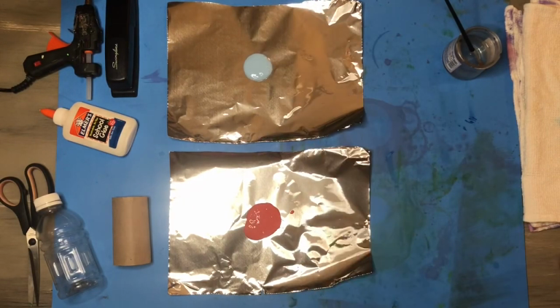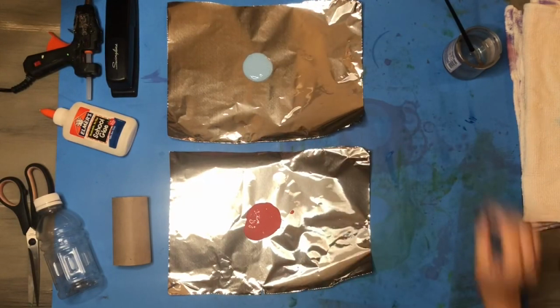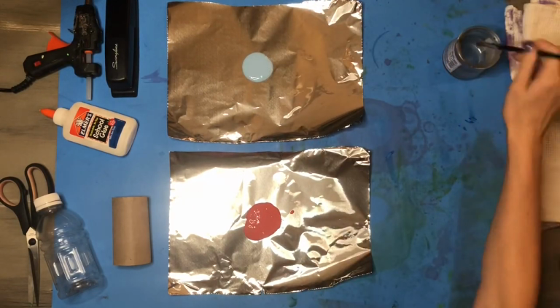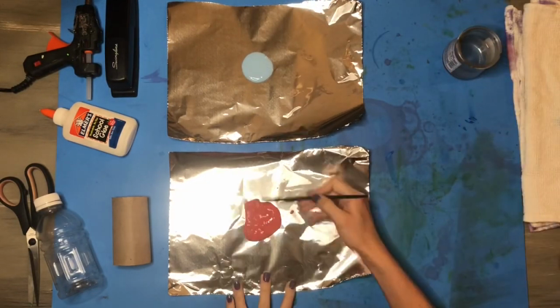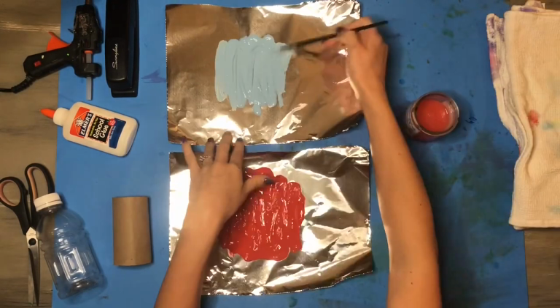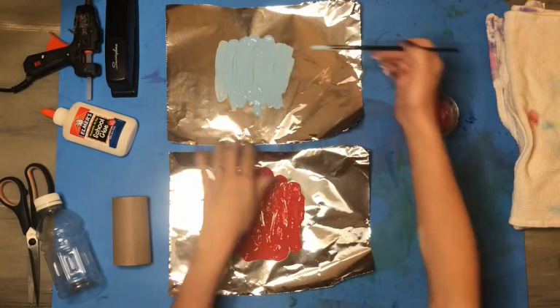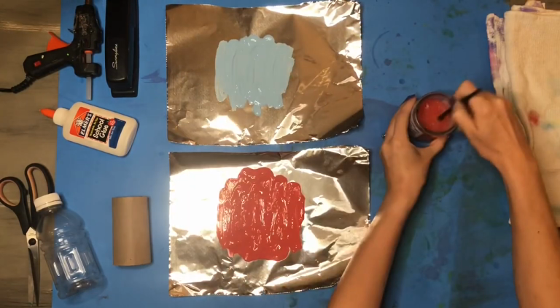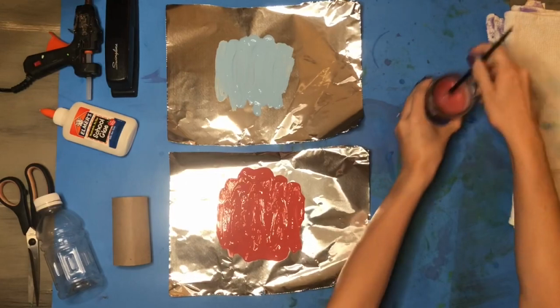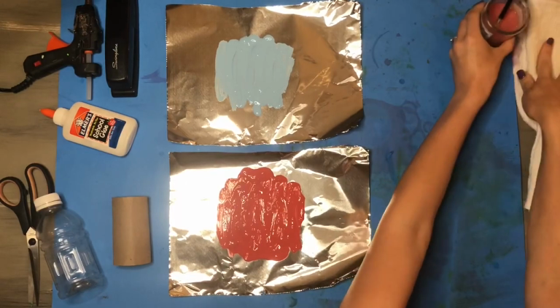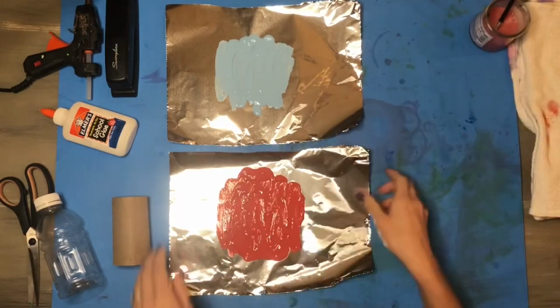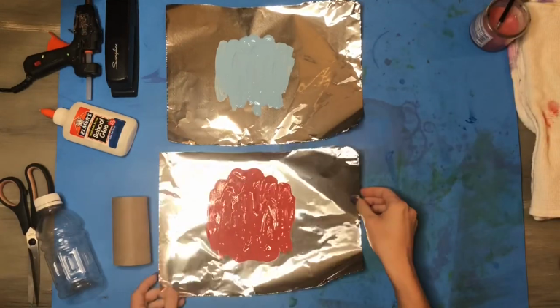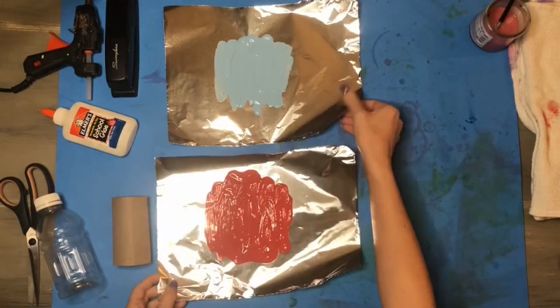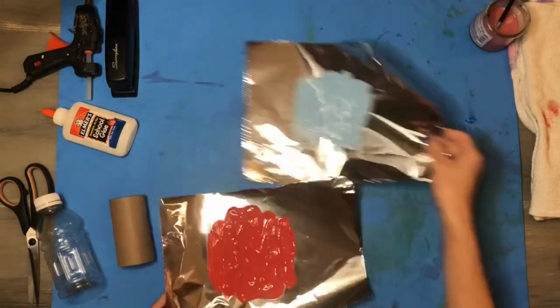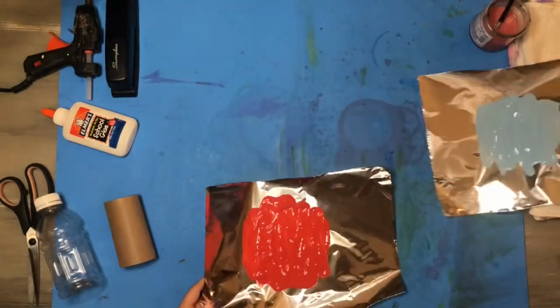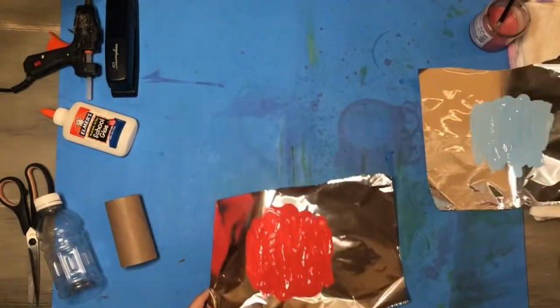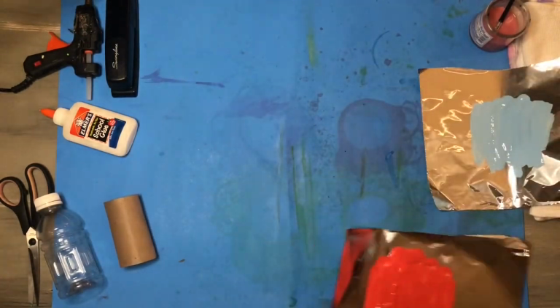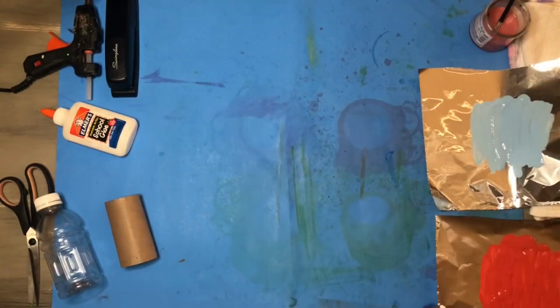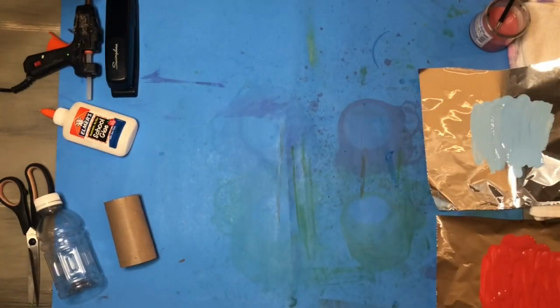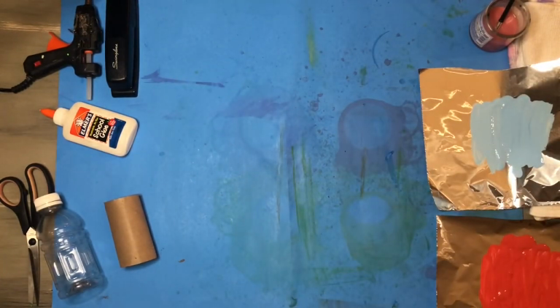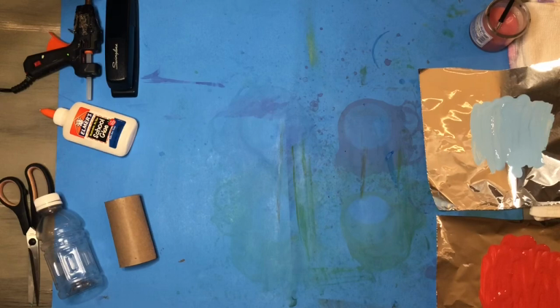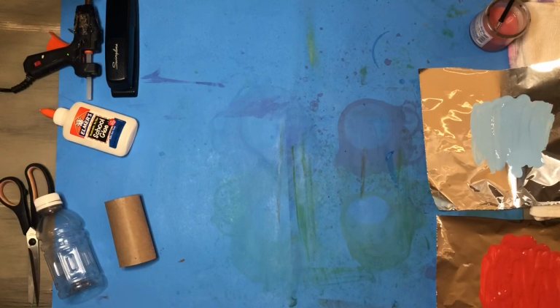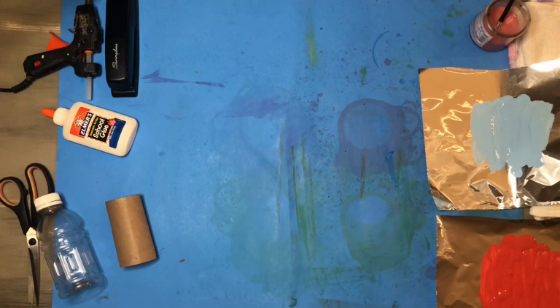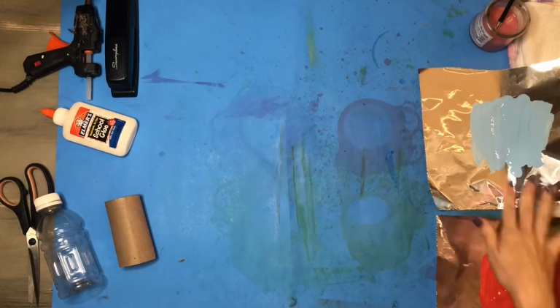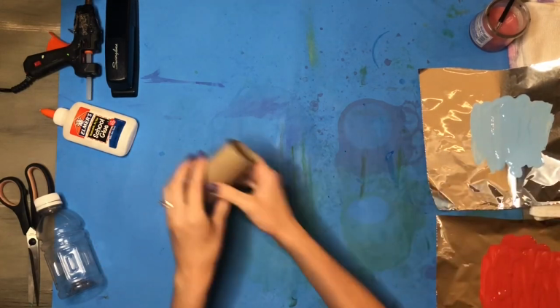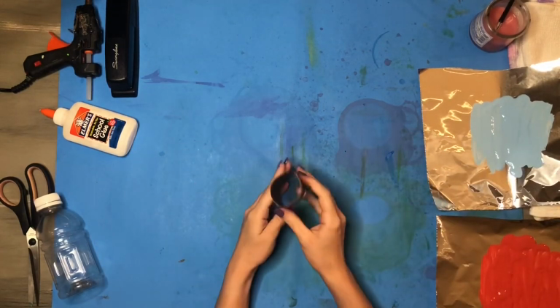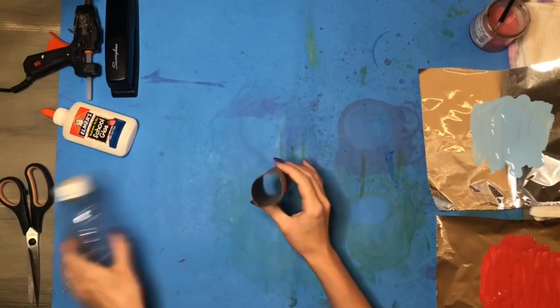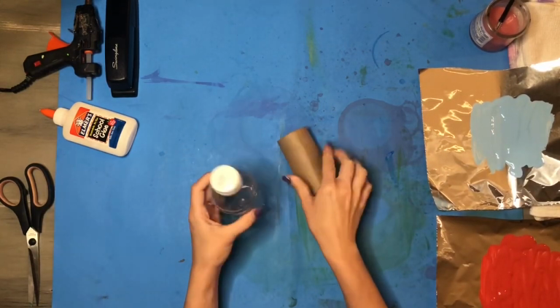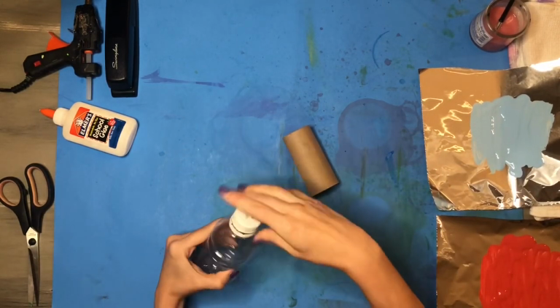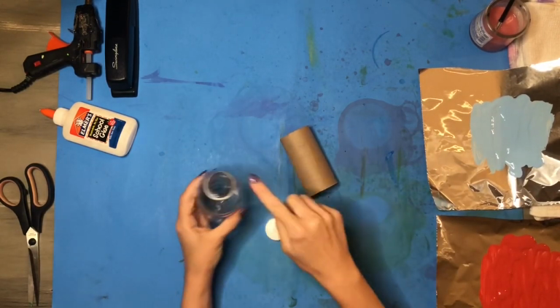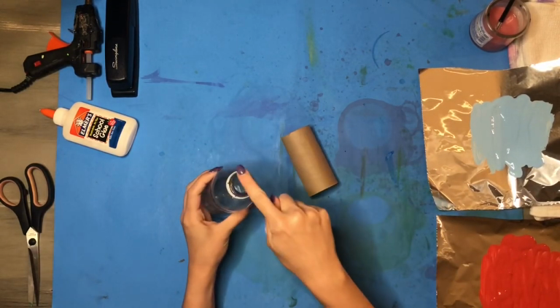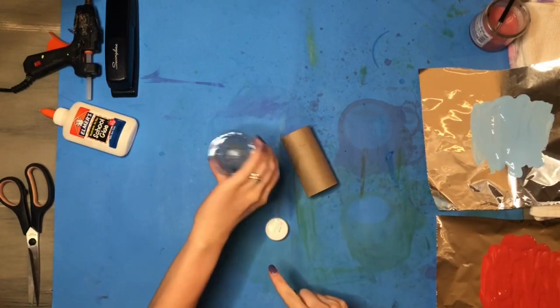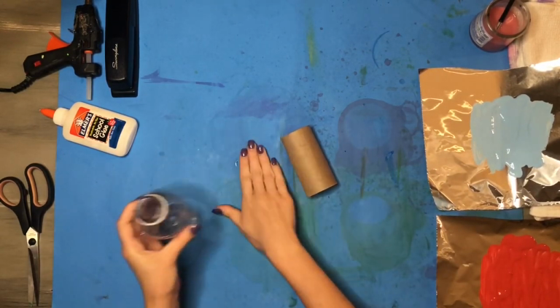If you don't have tin foil, you can use trays, any sort of recyclable plastic, or even another sheet of paper. I'm just stretching out that paint and then setting it off to the side to use later. I'm going to begin with my toilet paper roll and my plastic bottle.